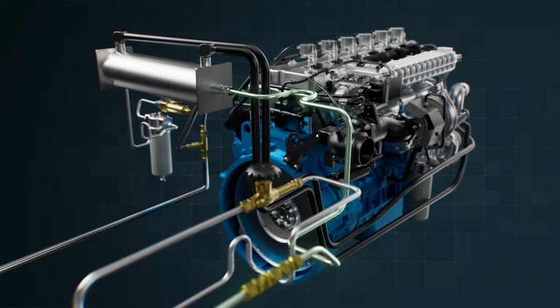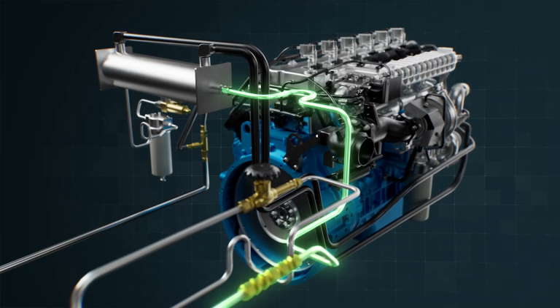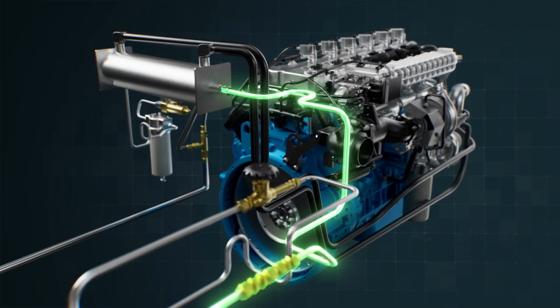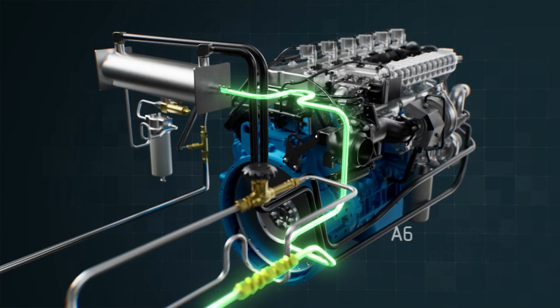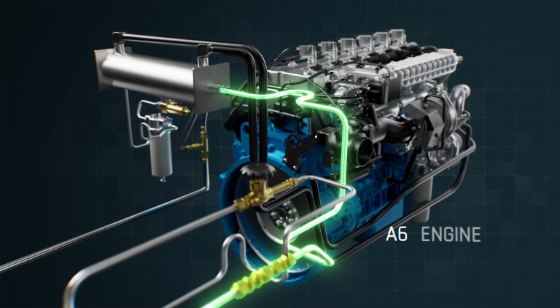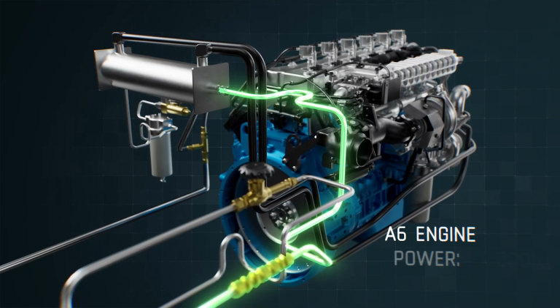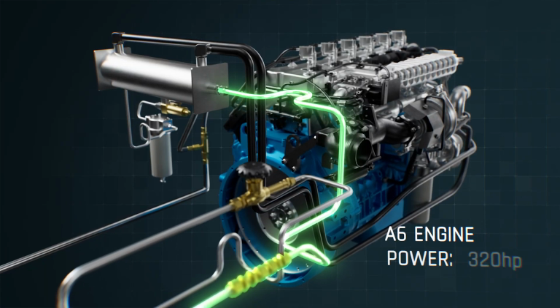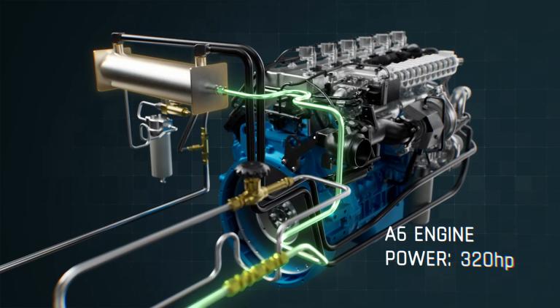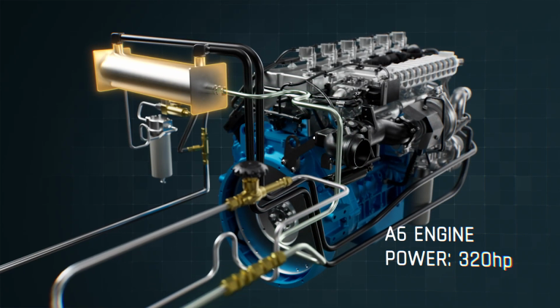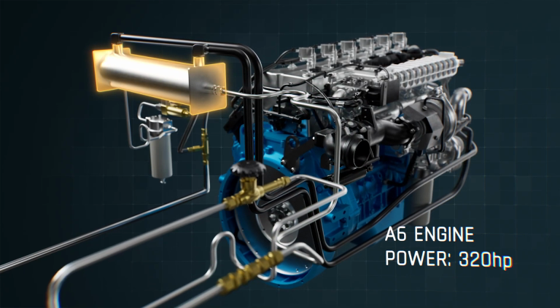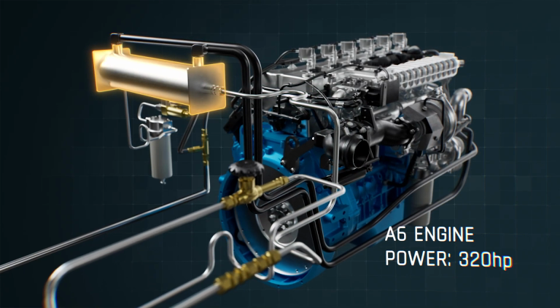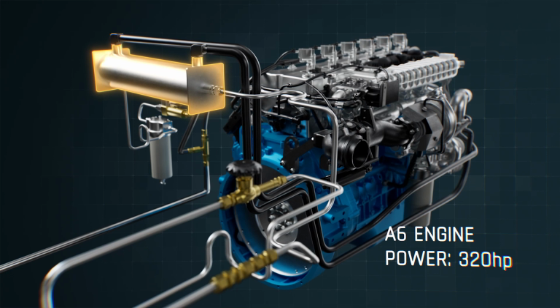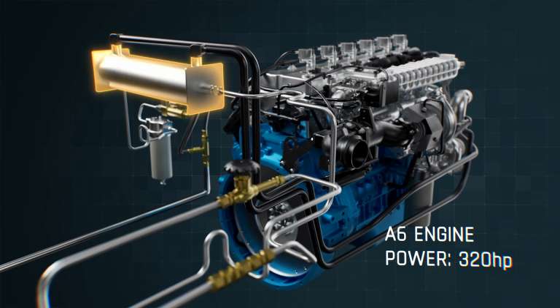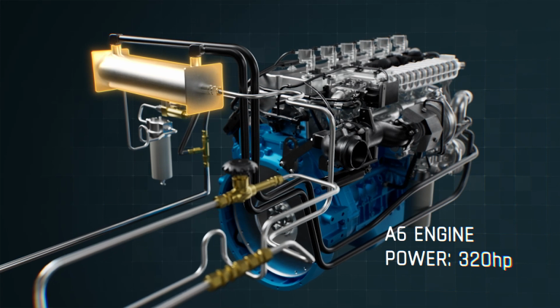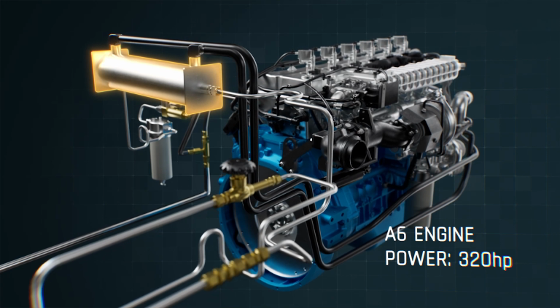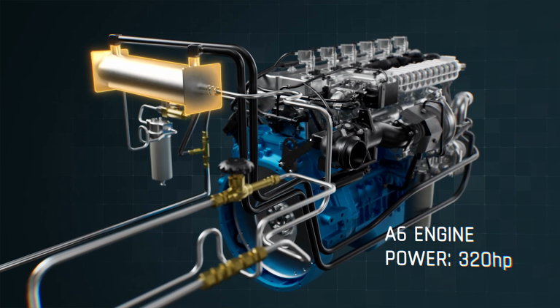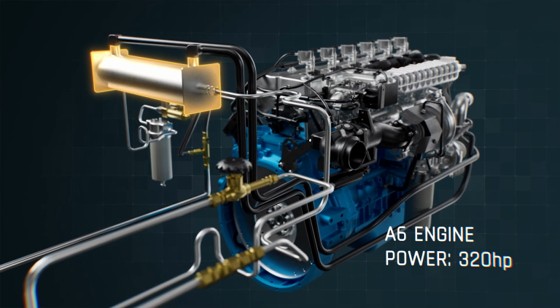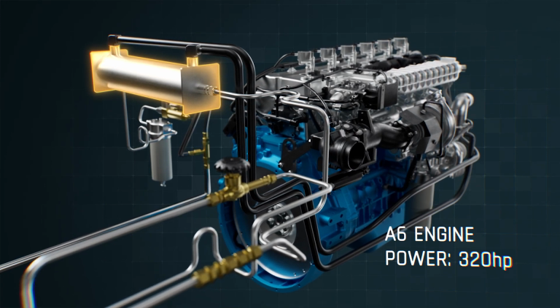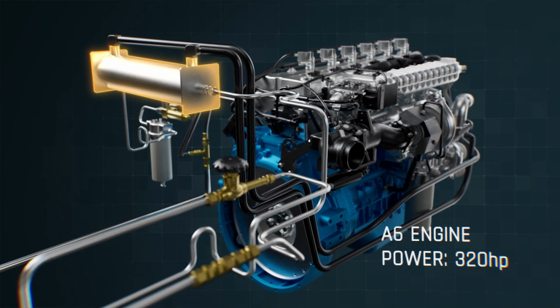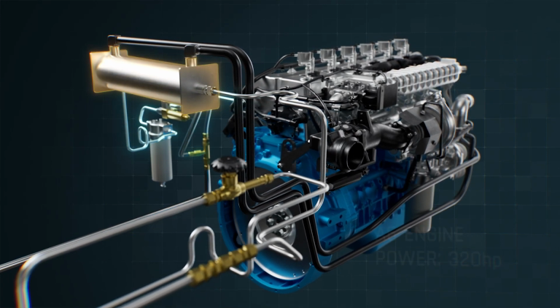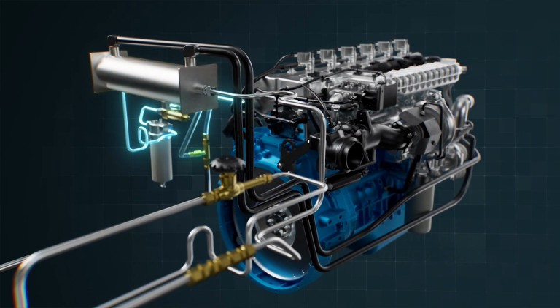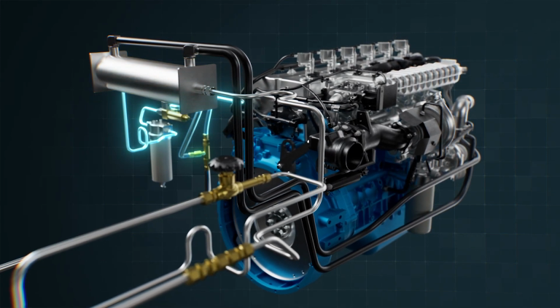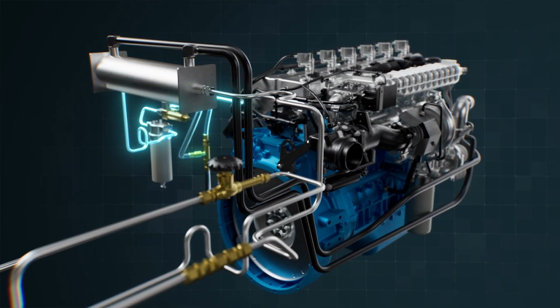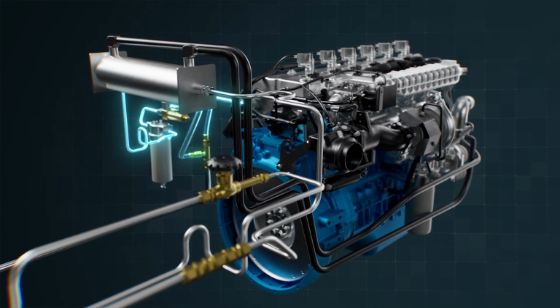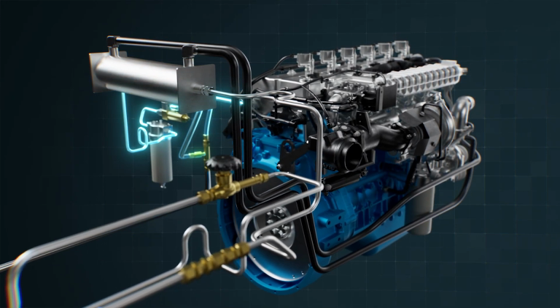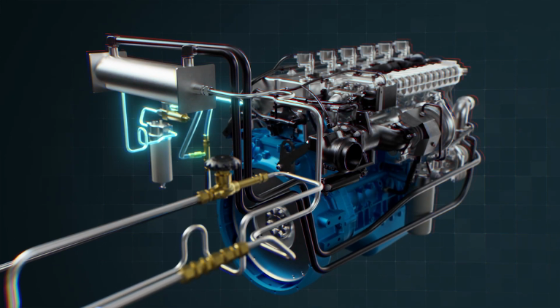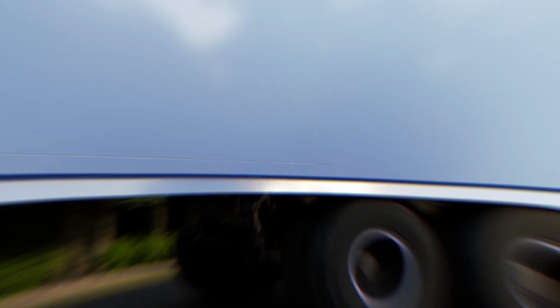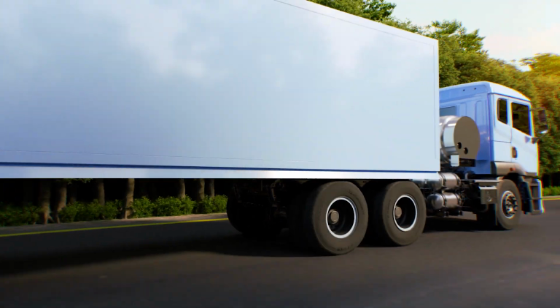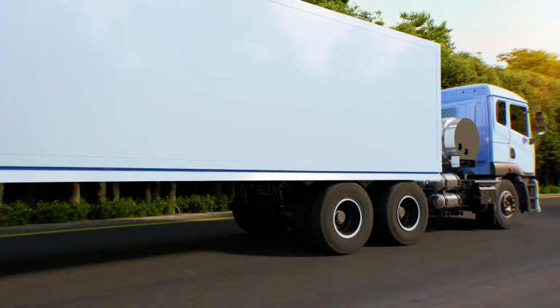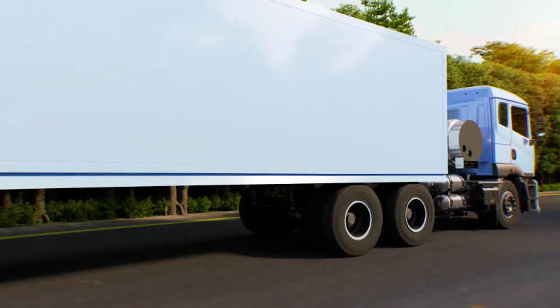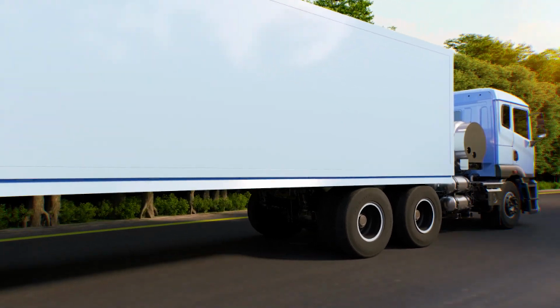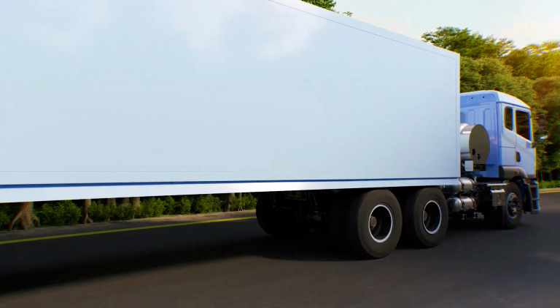The LNG fuel flows into the heat exchanger, where it is vaporized and further regulated to power our A6 engine for an efficient drive.